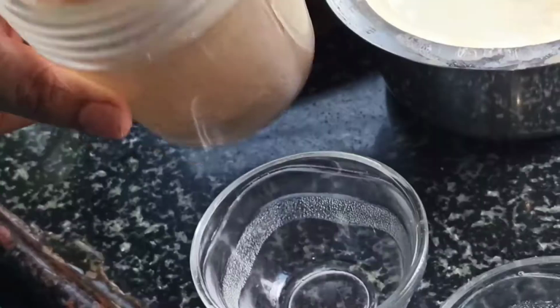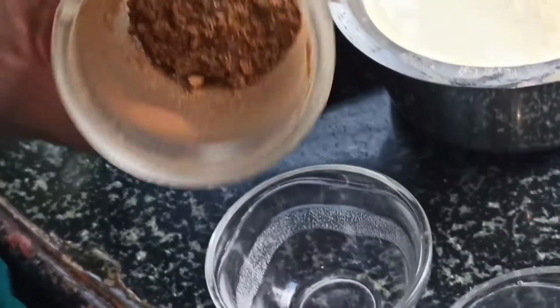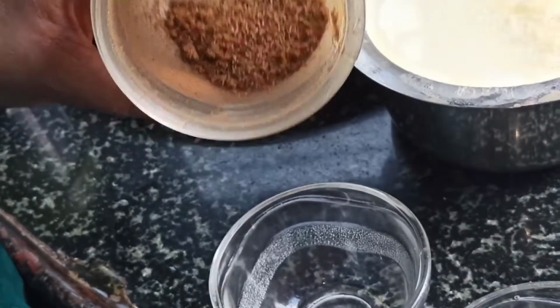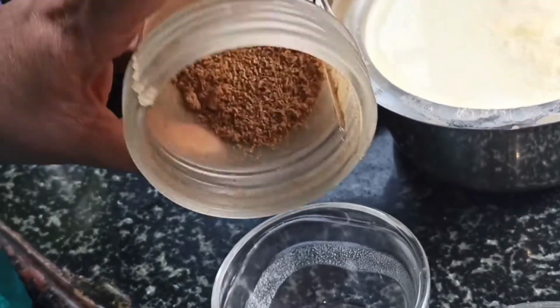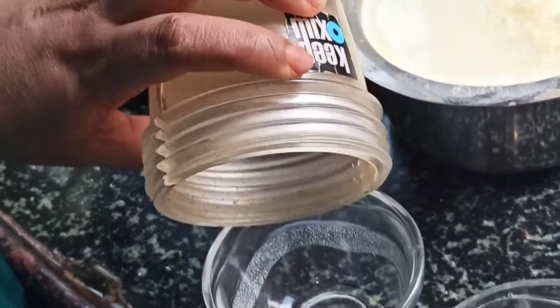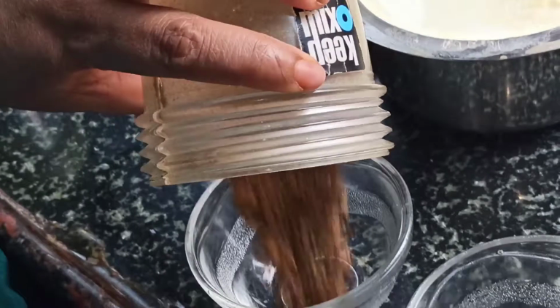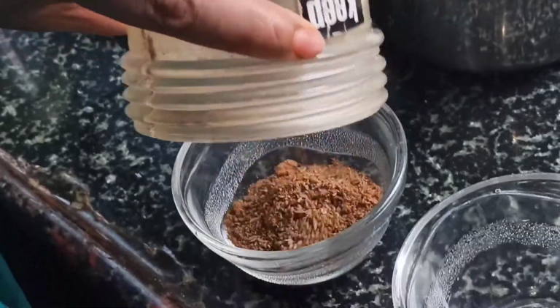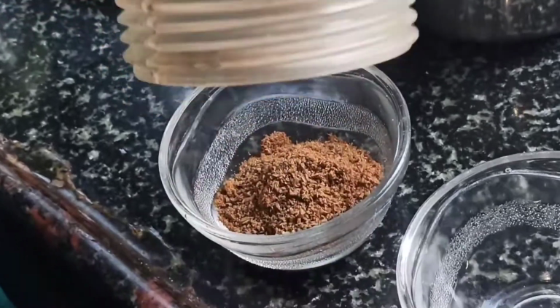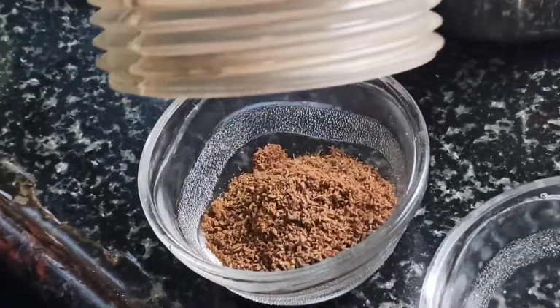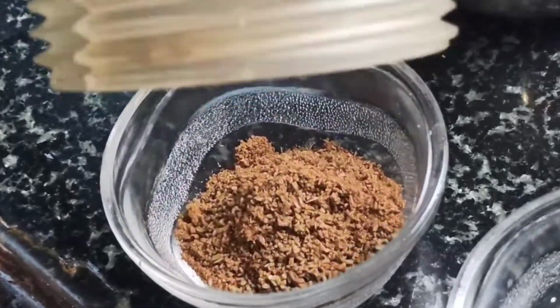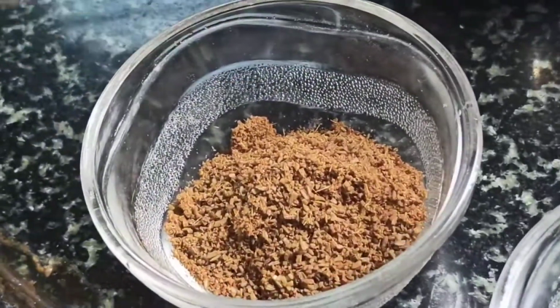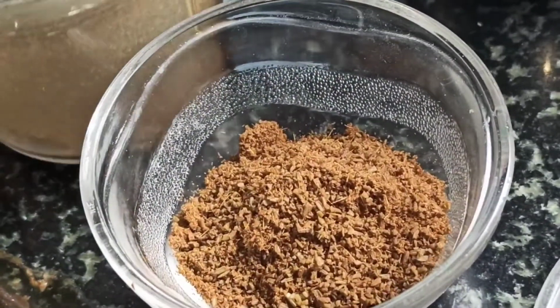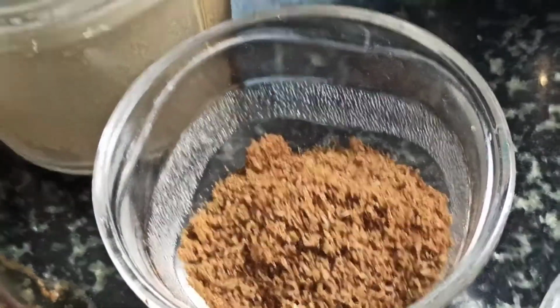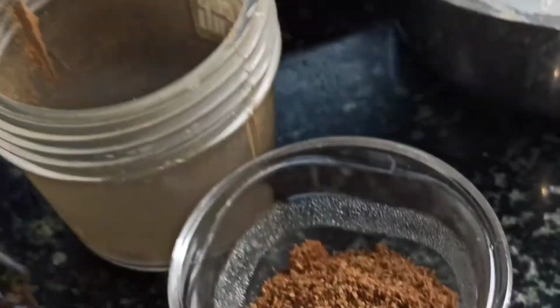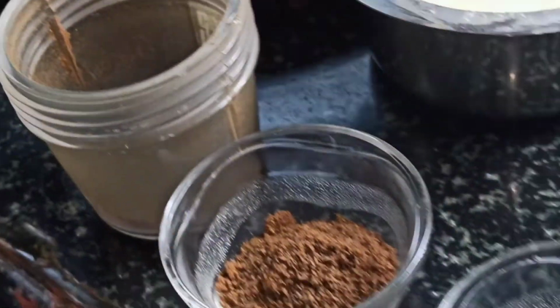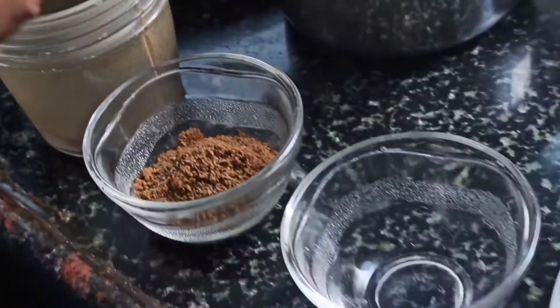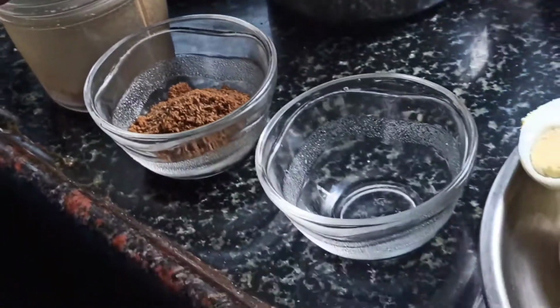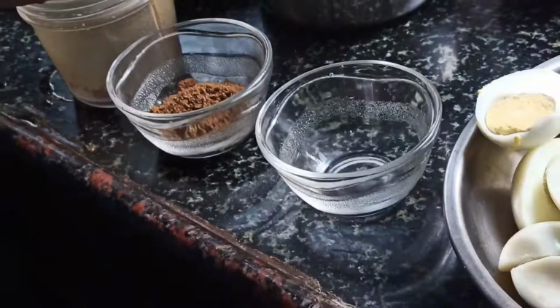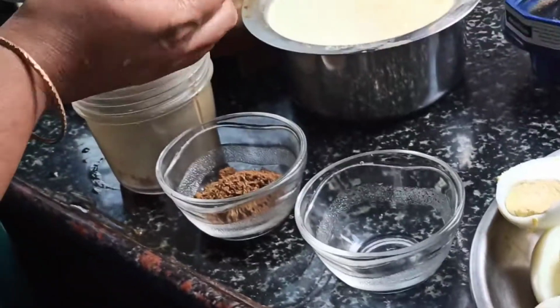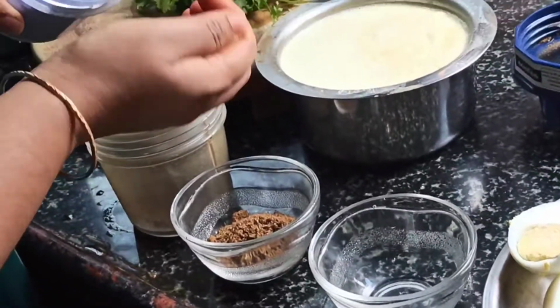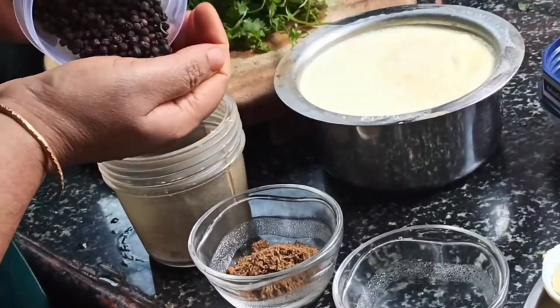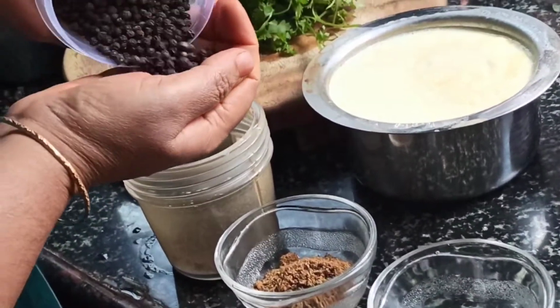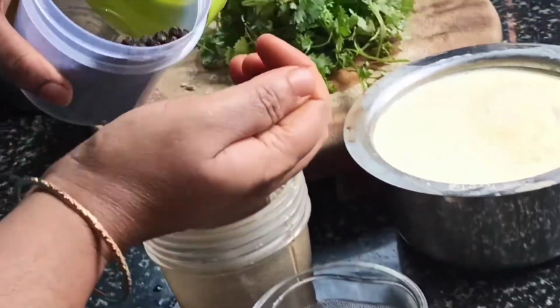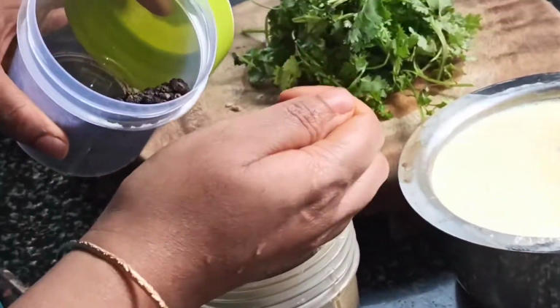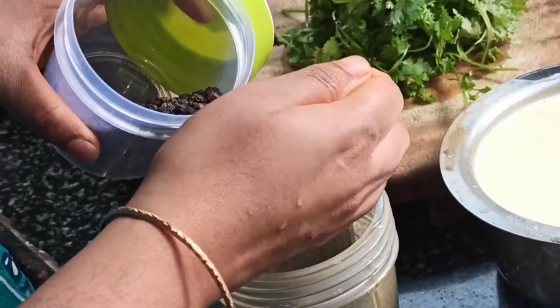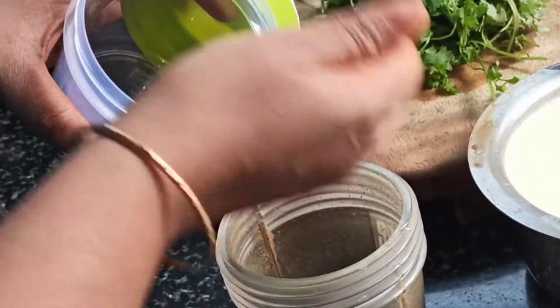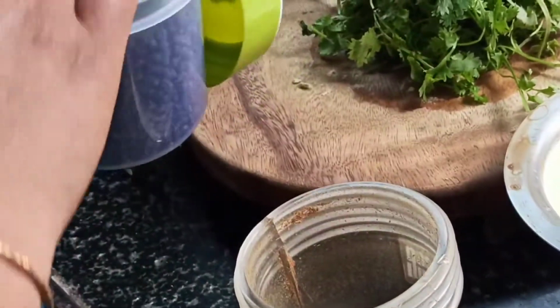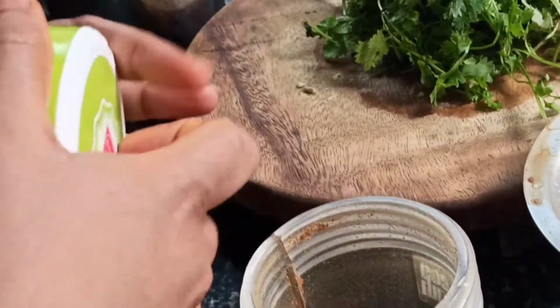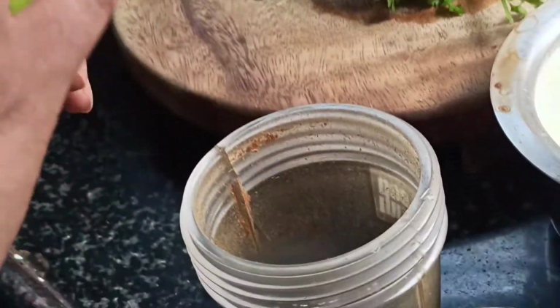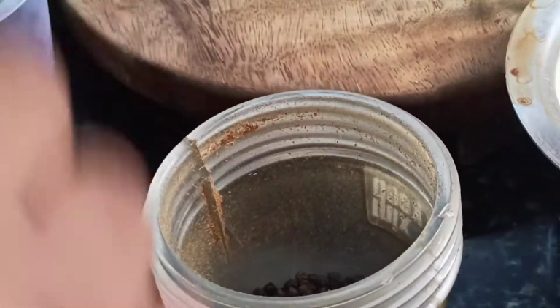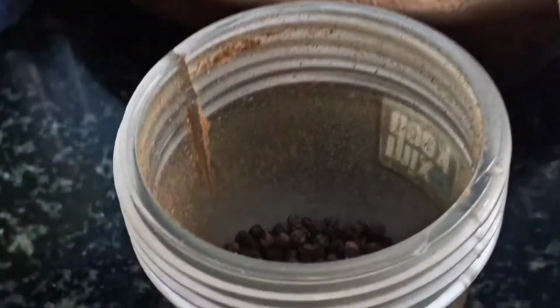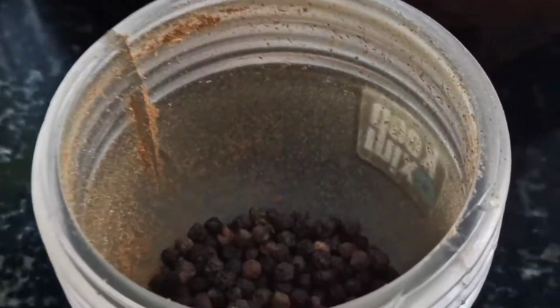I have taken 2 spoons of jeera and made a powder of it. Now I am going to make a pepper powder also — about 2 spoons of peppercorns. We will grind it to a fine powder.